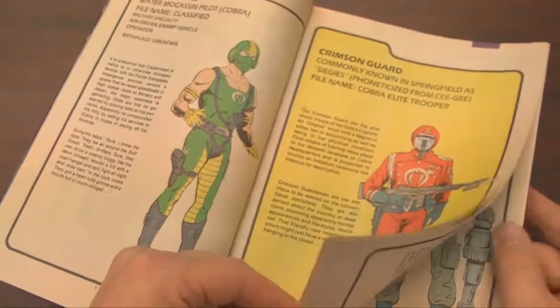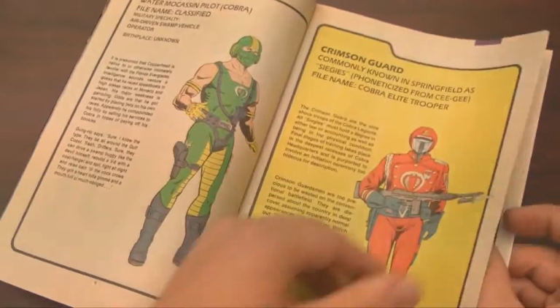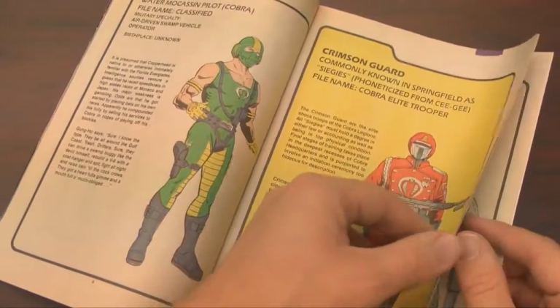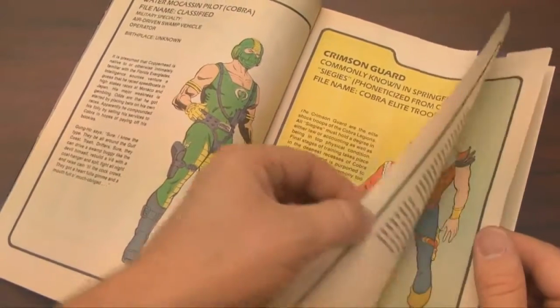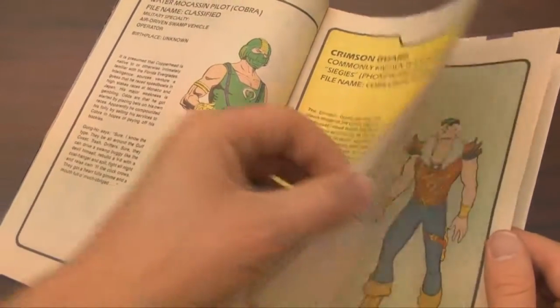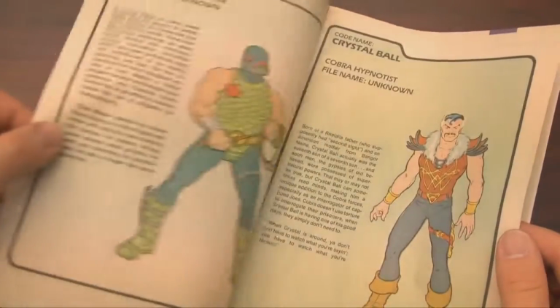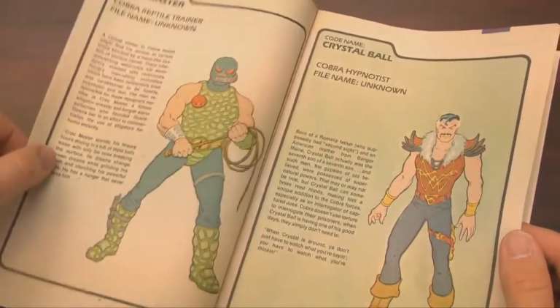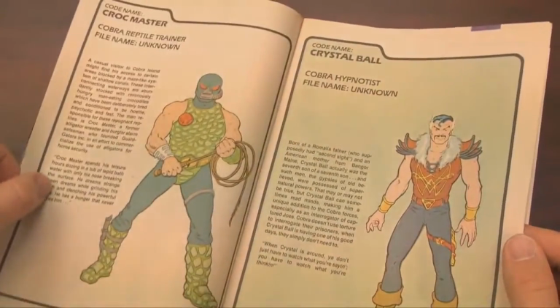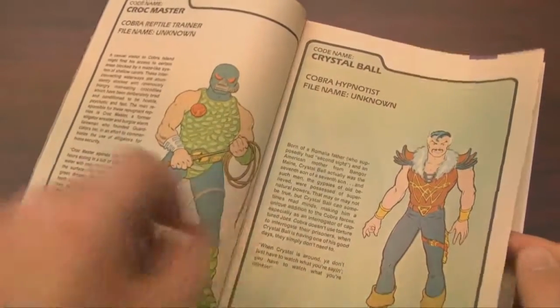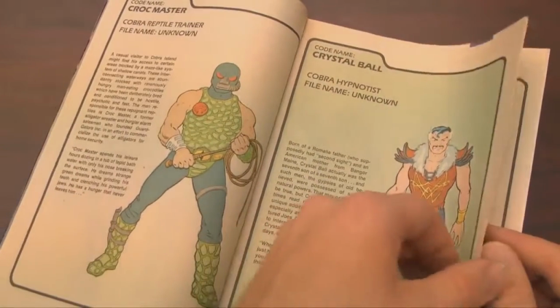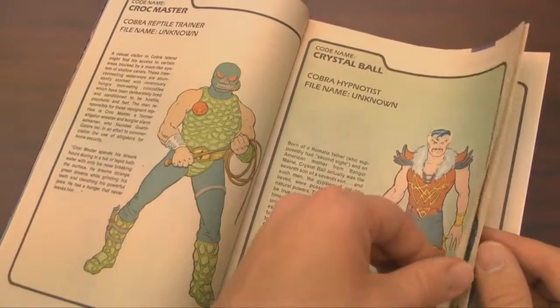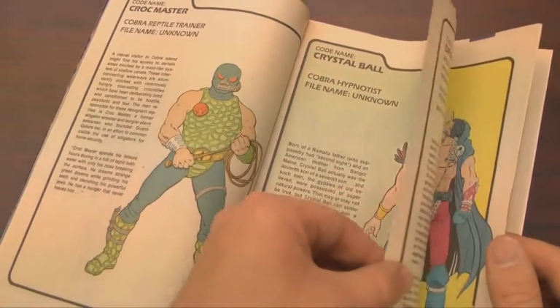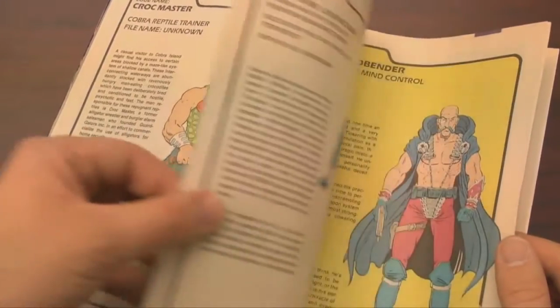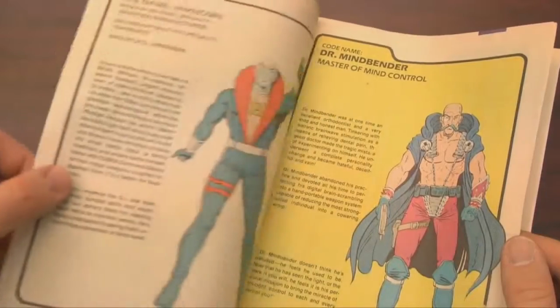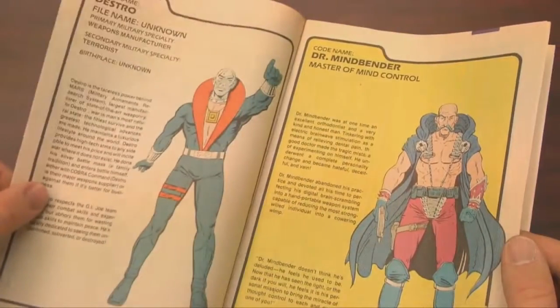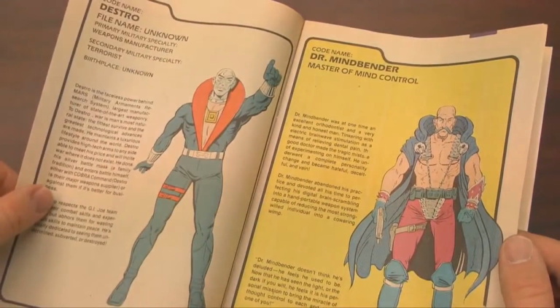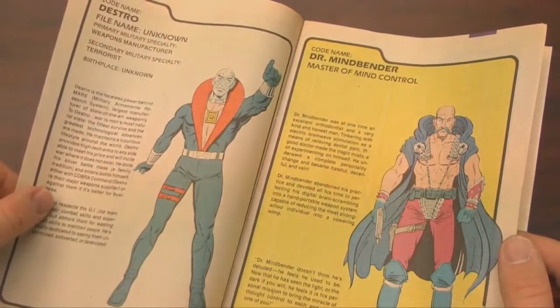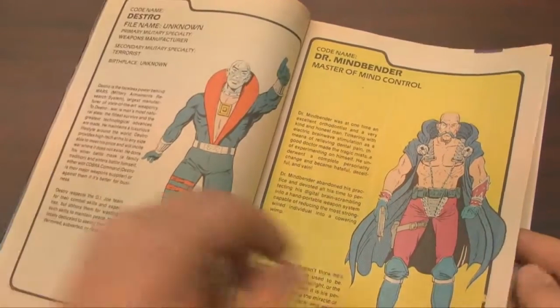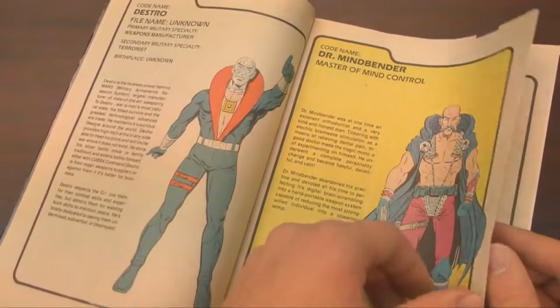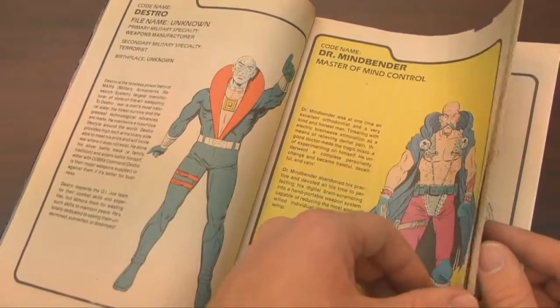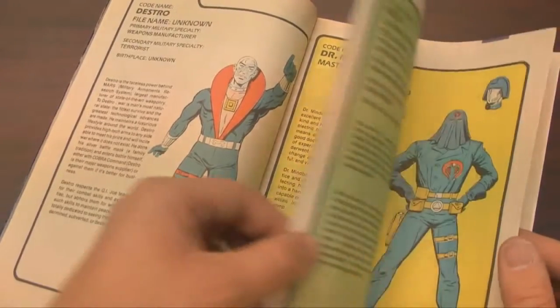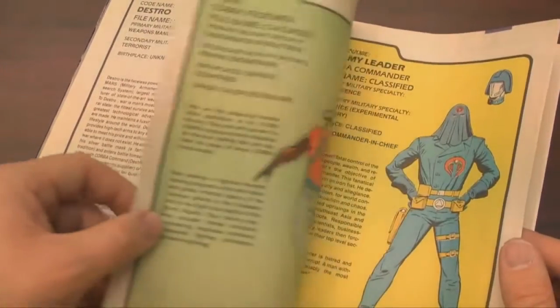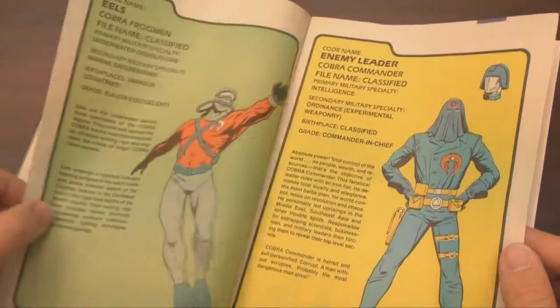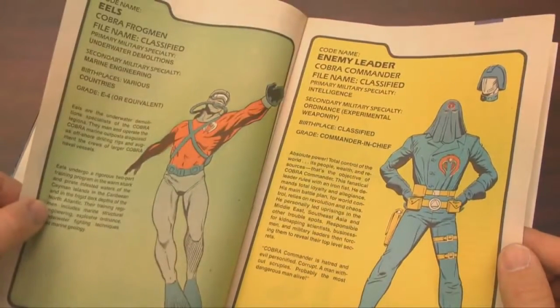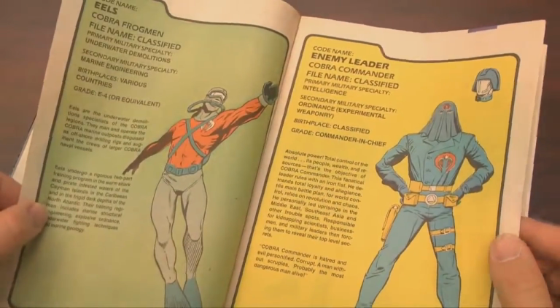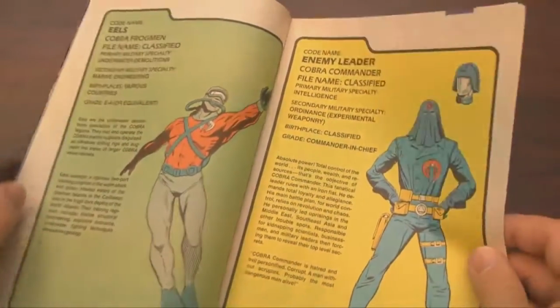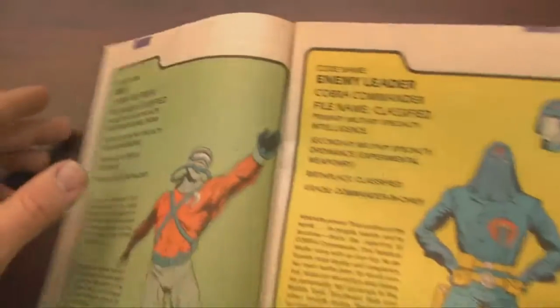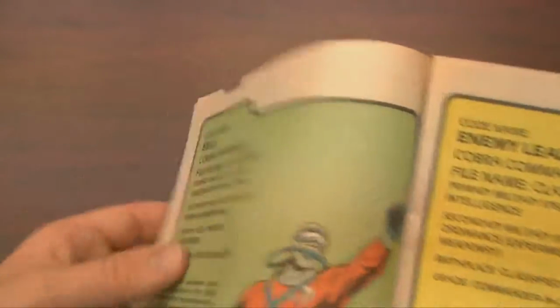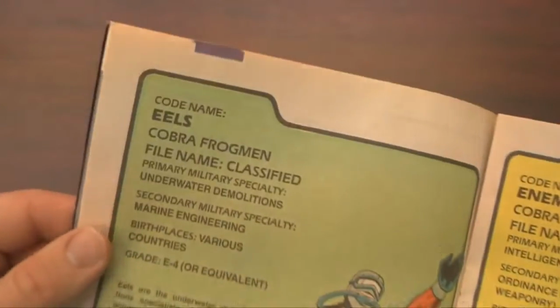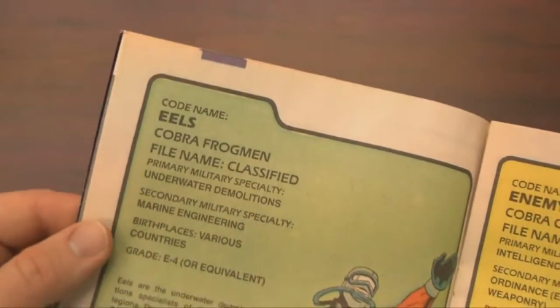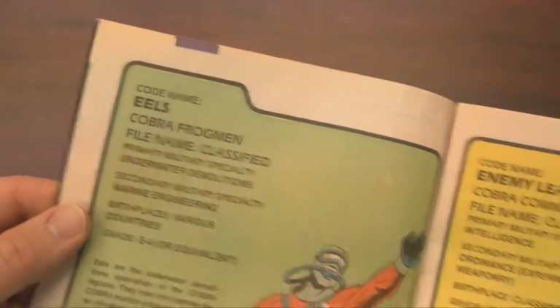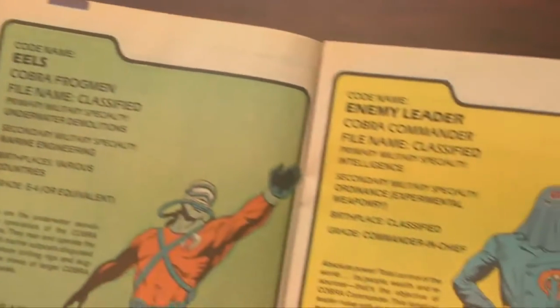I'll recommend that you buy all four issues of the G.I. Joe Order of Battle comic book series. Issue 3 is the second best, only behind issue 4, which you'll see in the next review — it's got the vehicles. Cobra was just cooler than G.I. Joe.